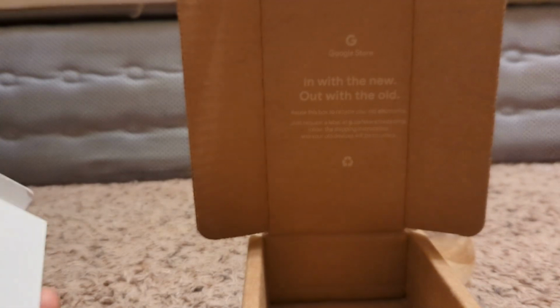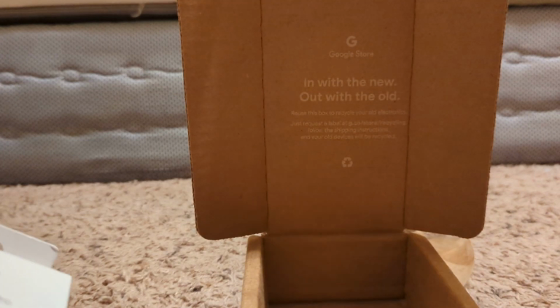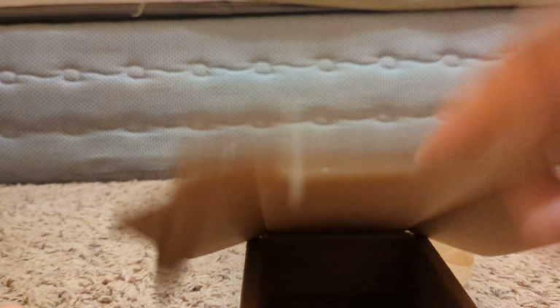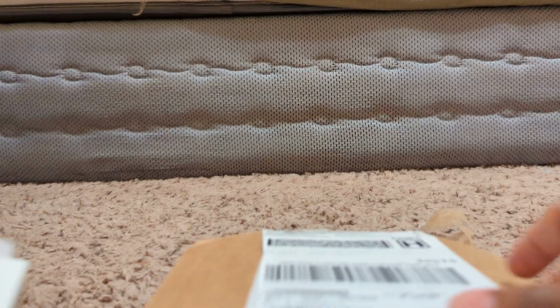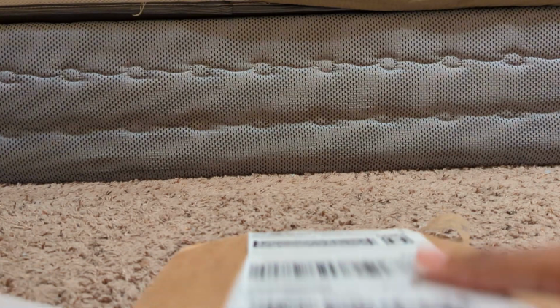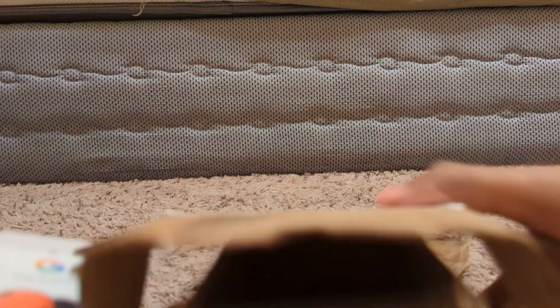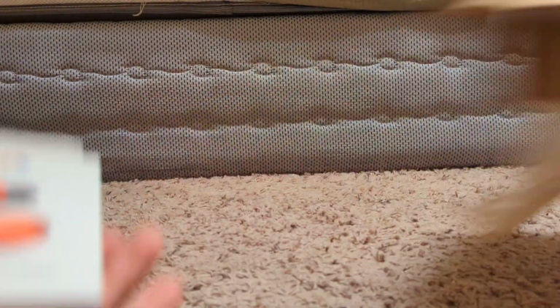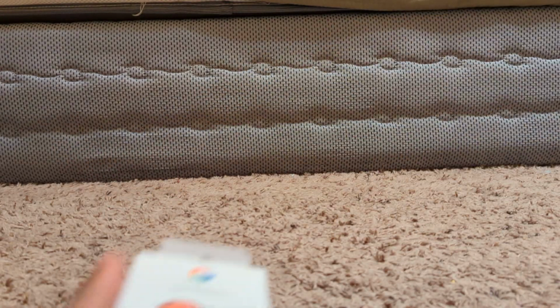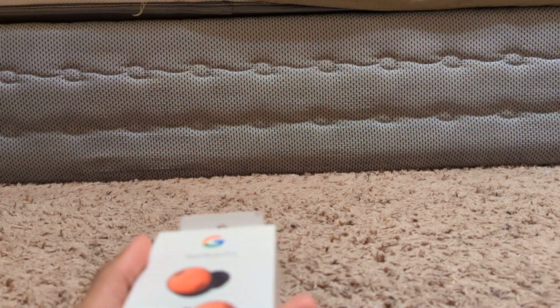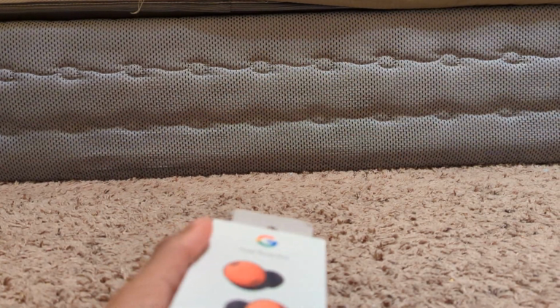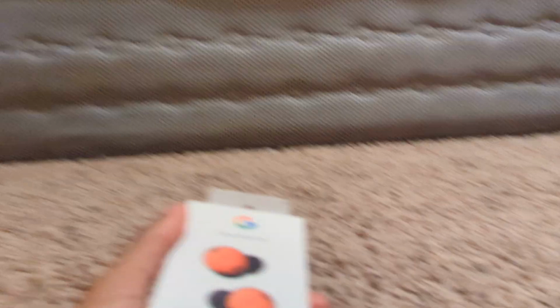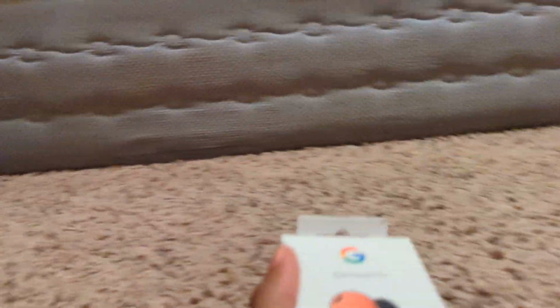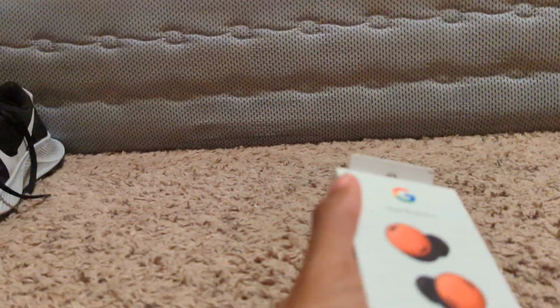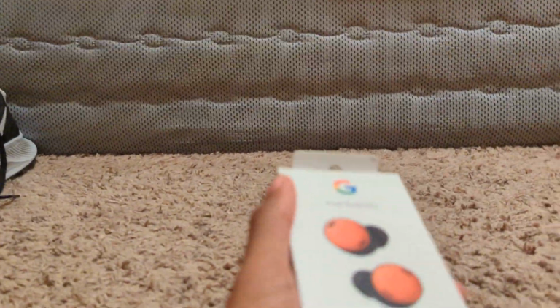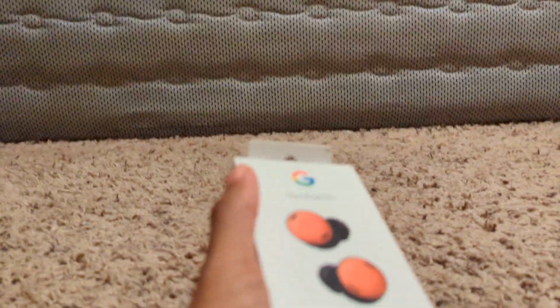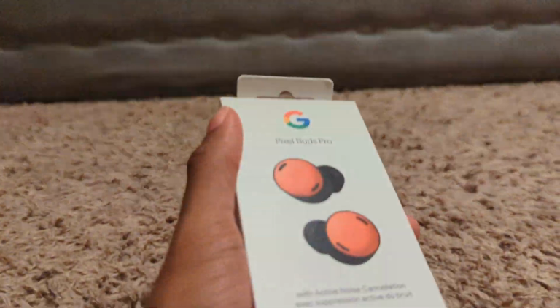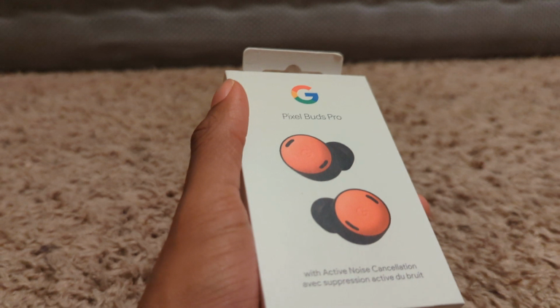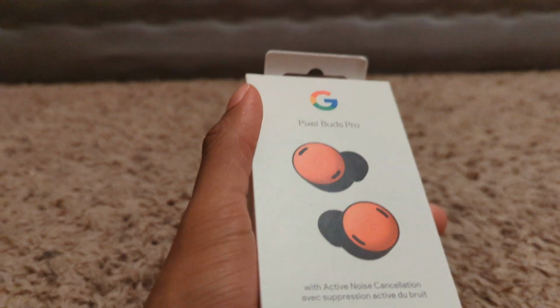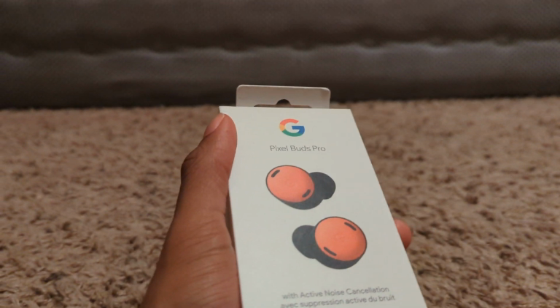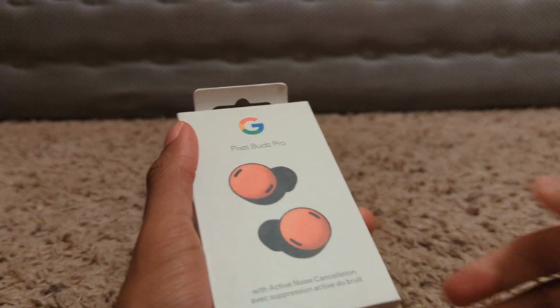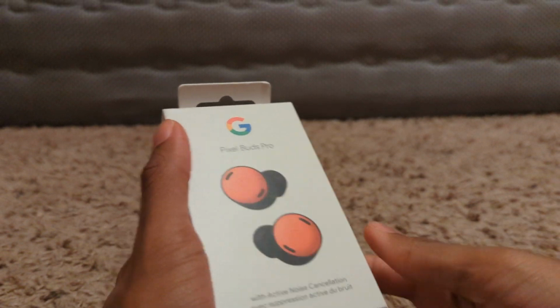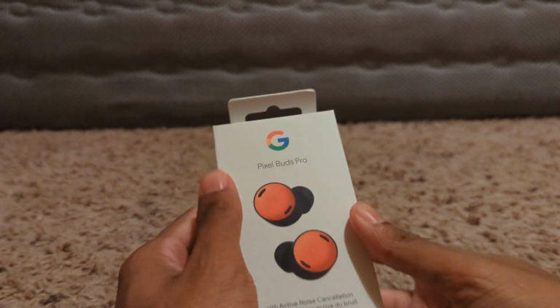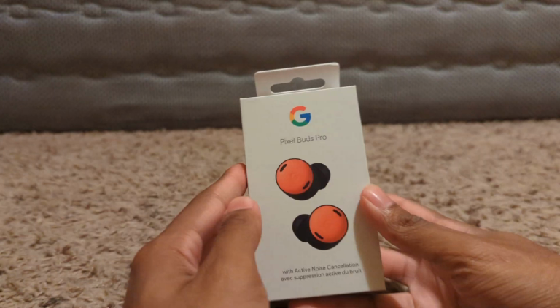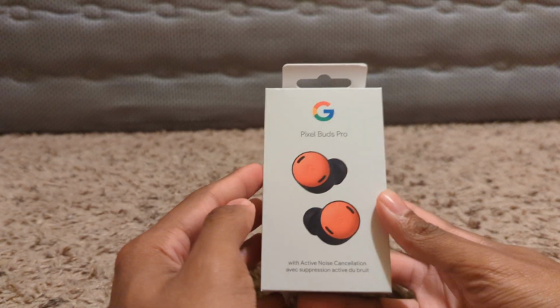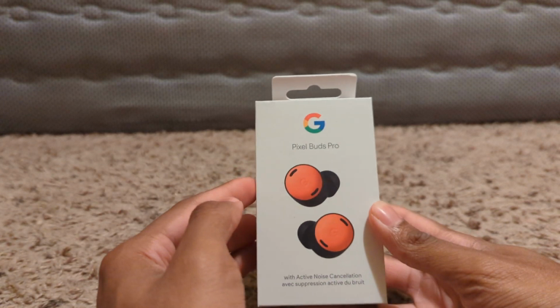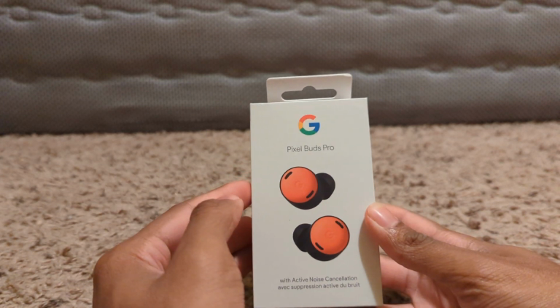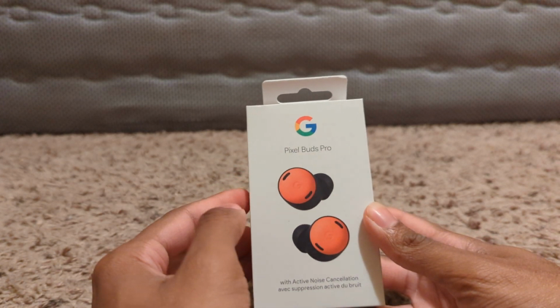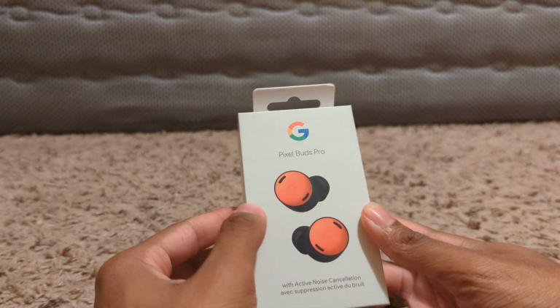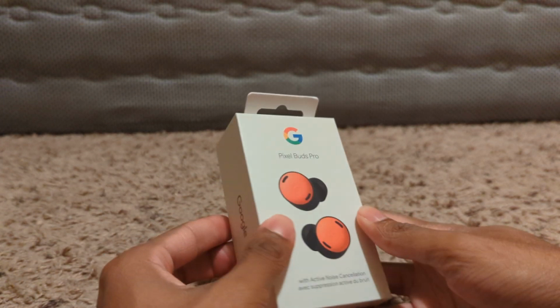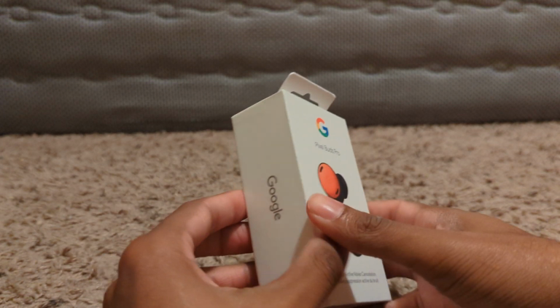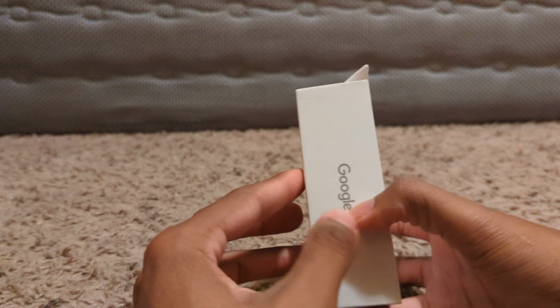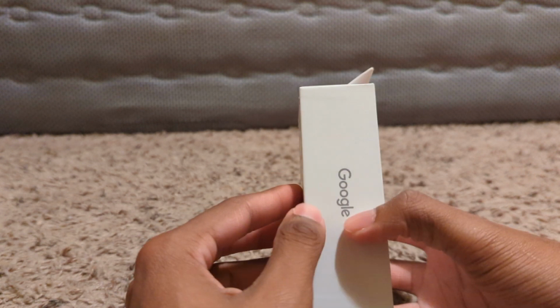Alright, let's move this aside and focus on these right here — Google Pixel Buds Pro. I got mine in Coral.